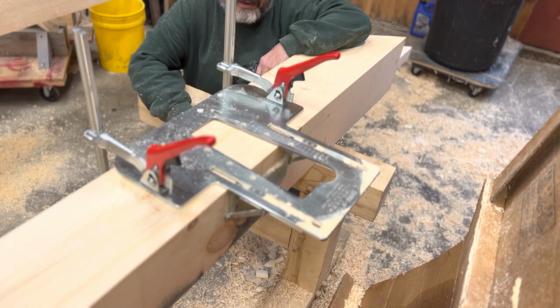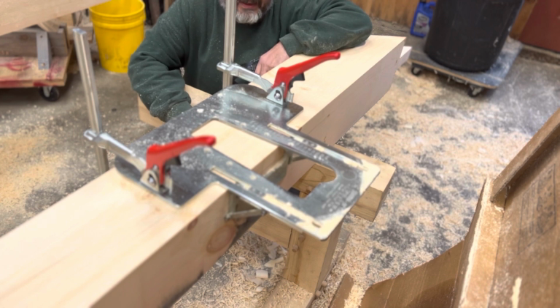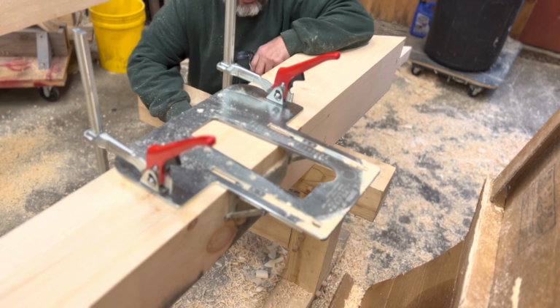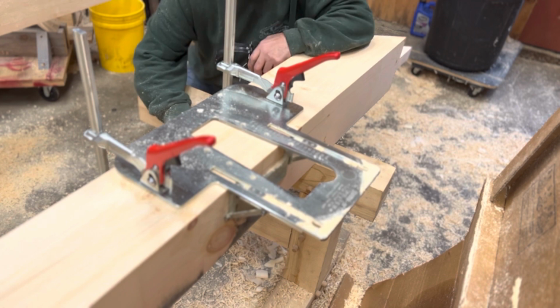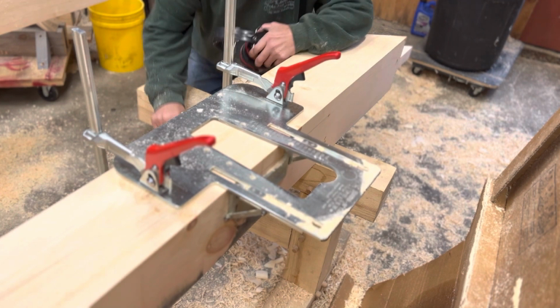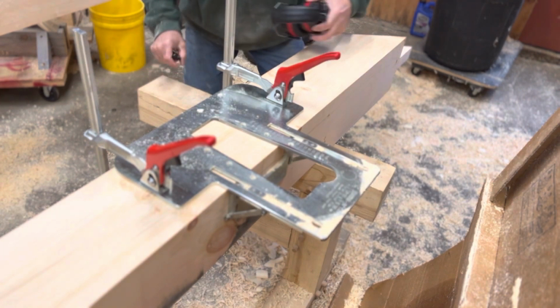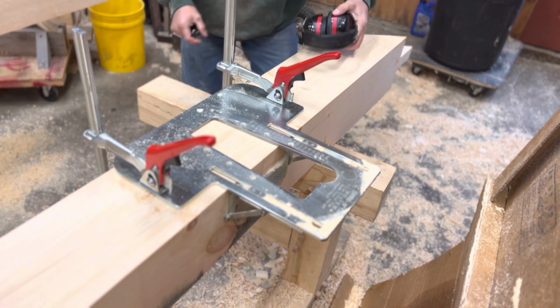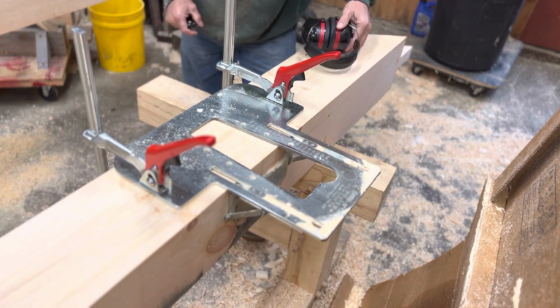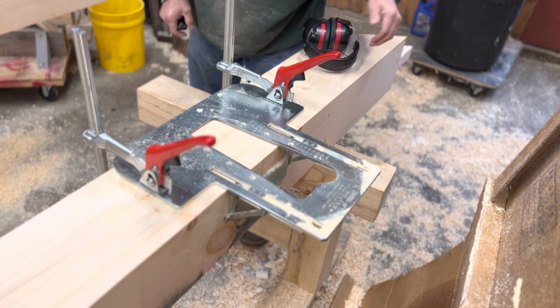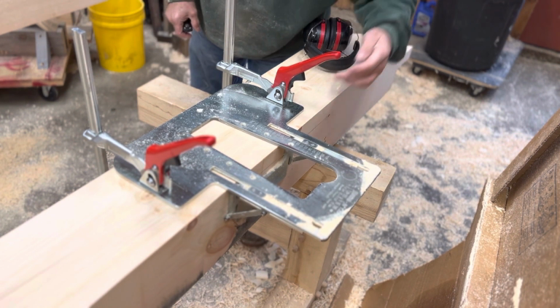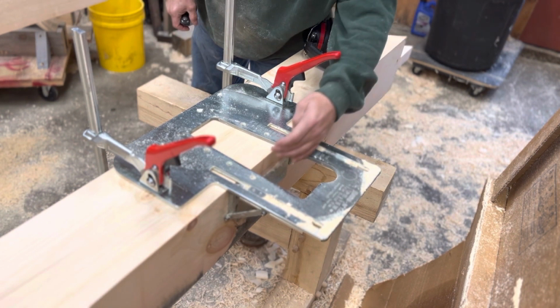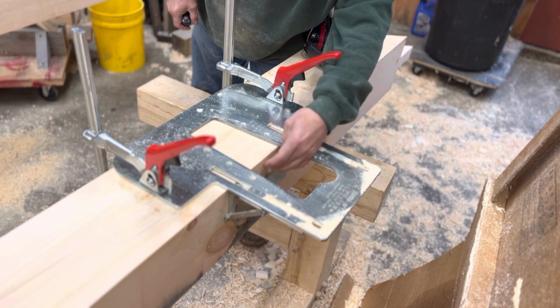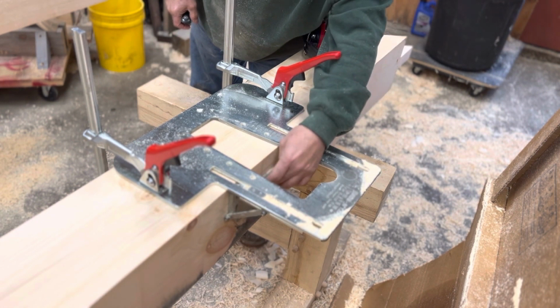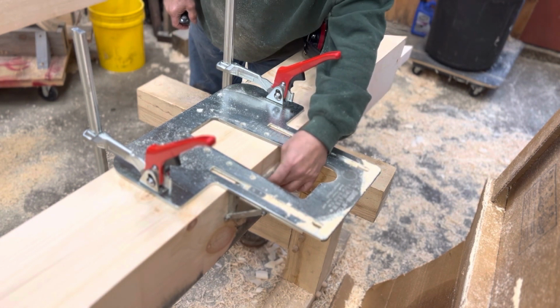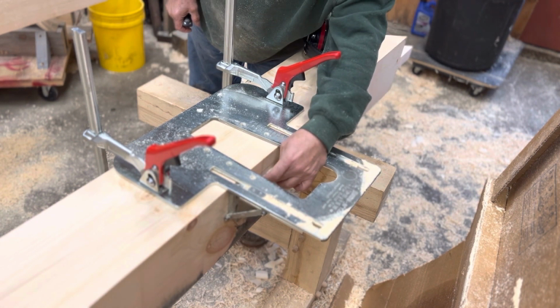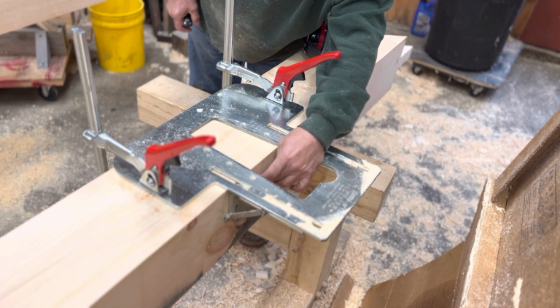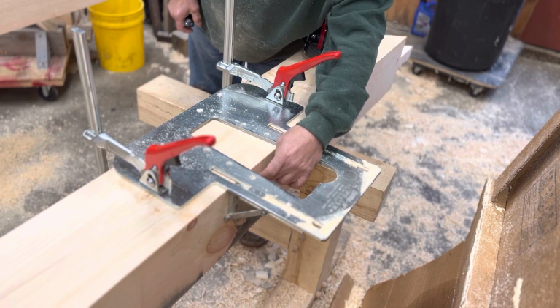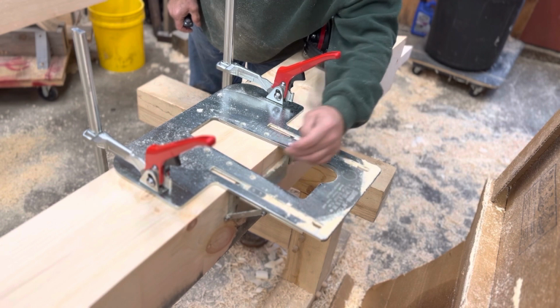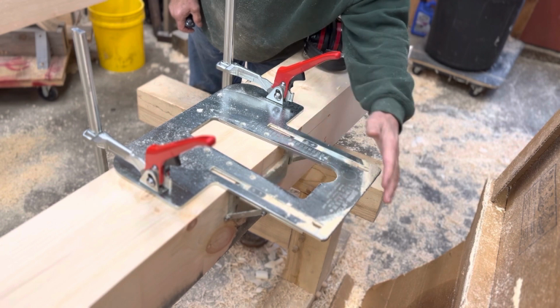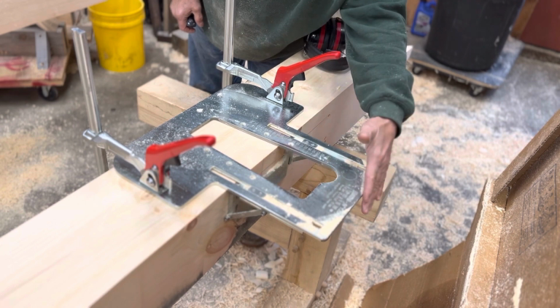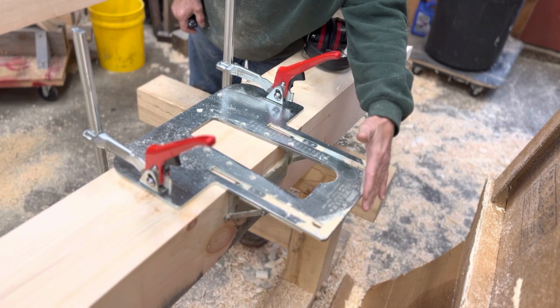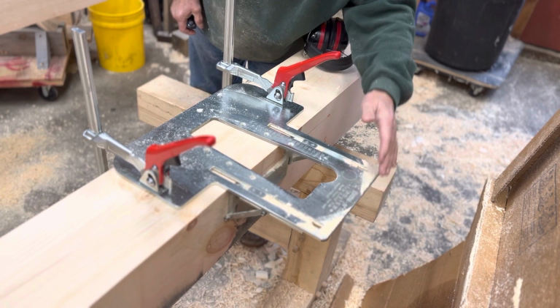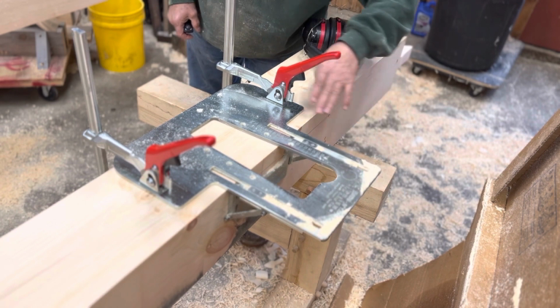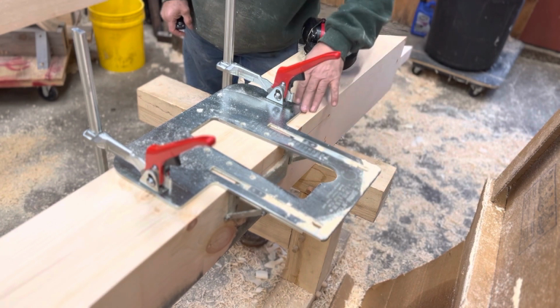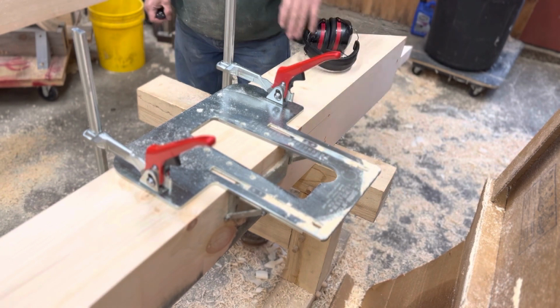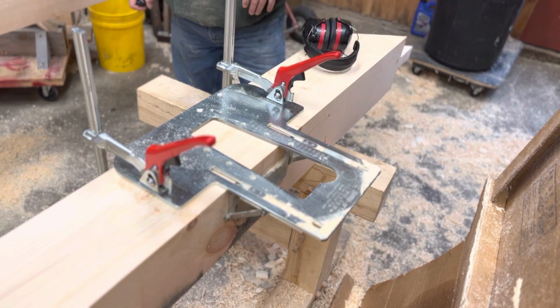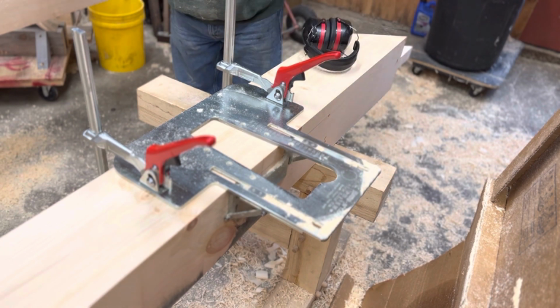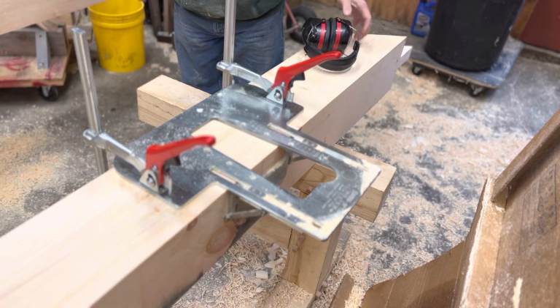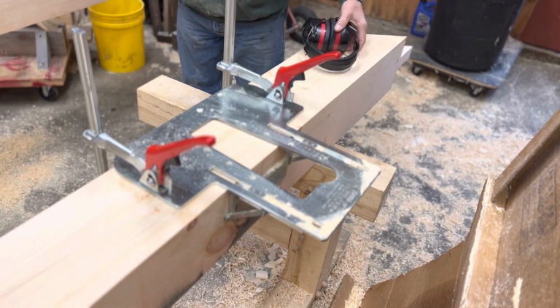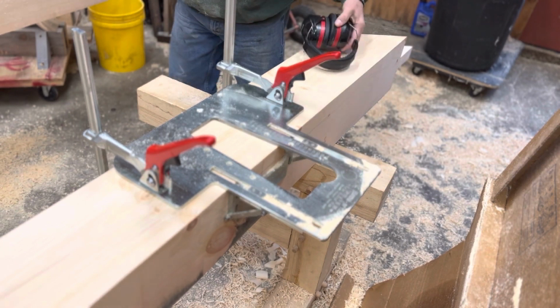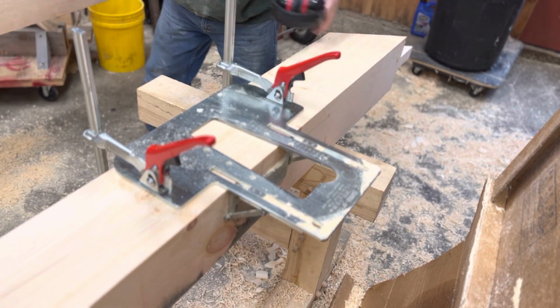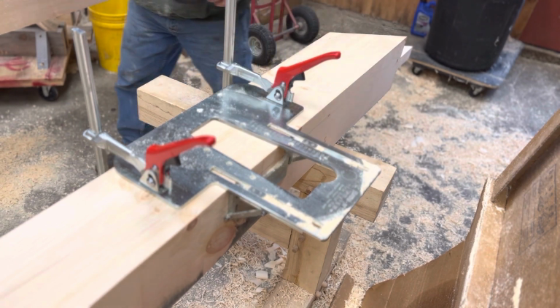It locates very simply with one line here, a little V-notch here, square it up against it, clamp it down, and you're ready to go.